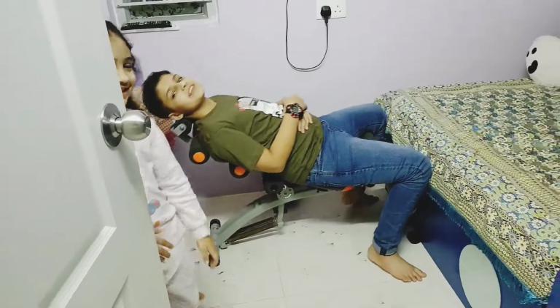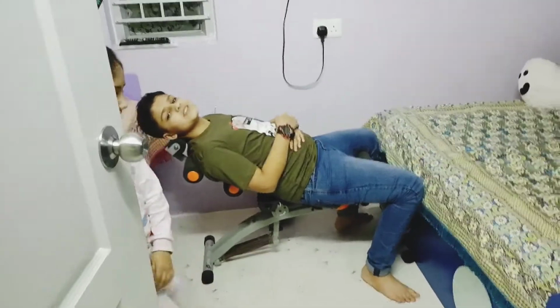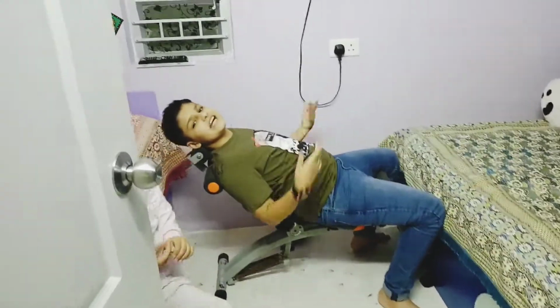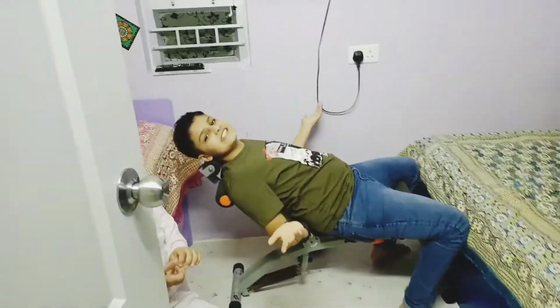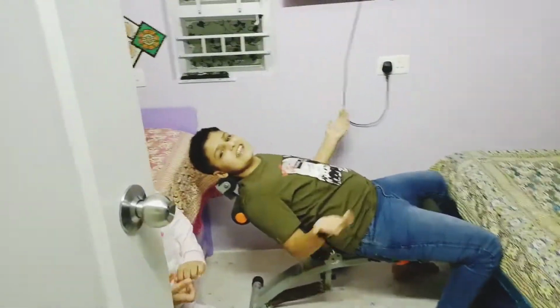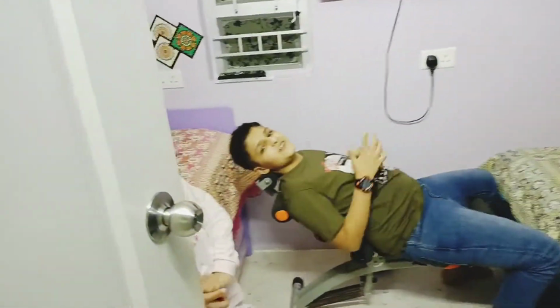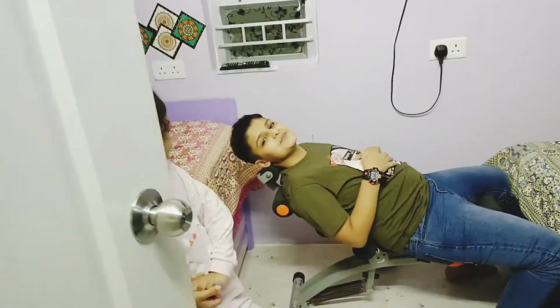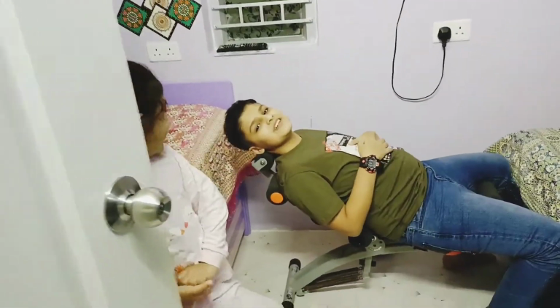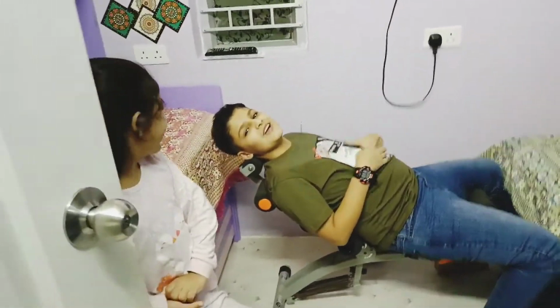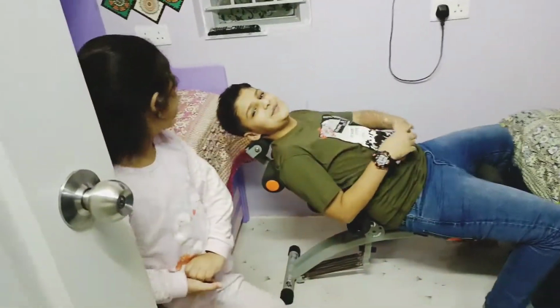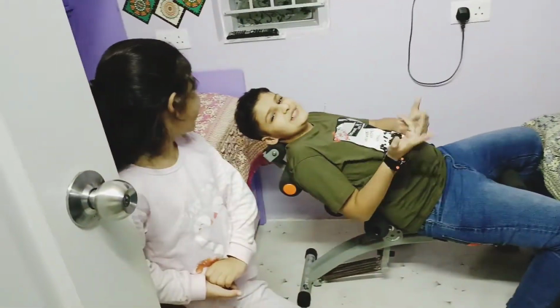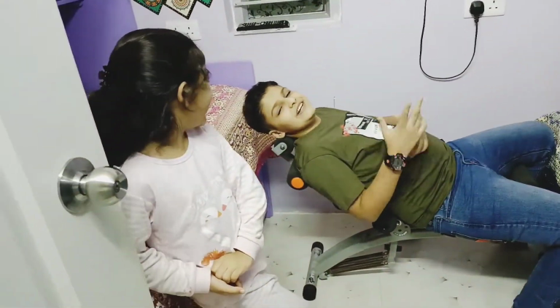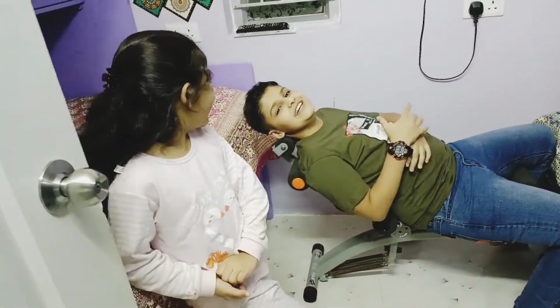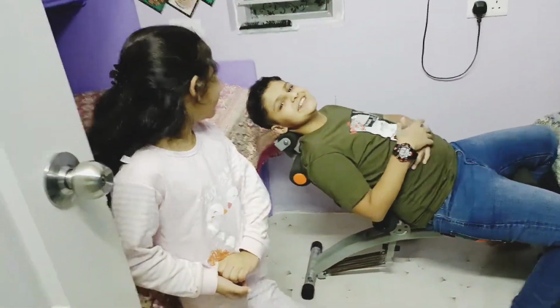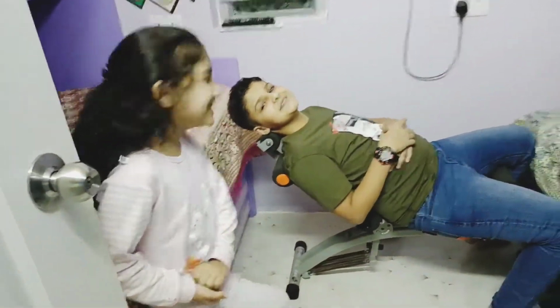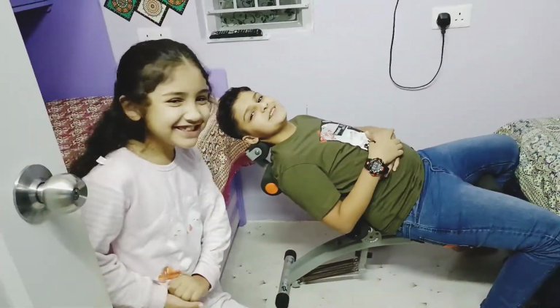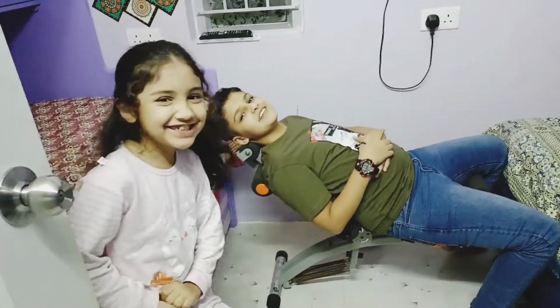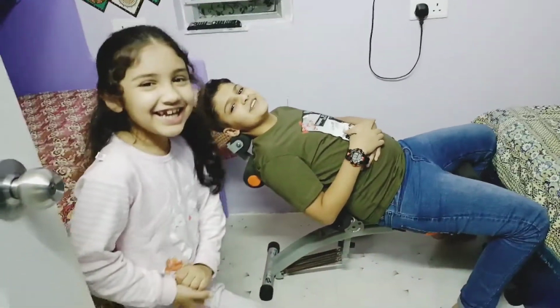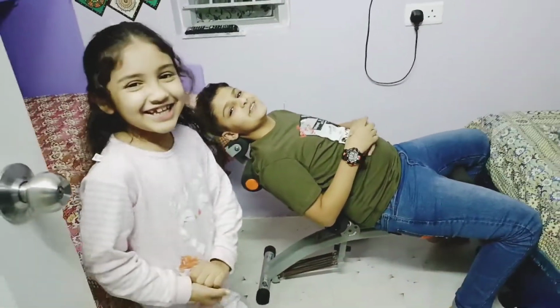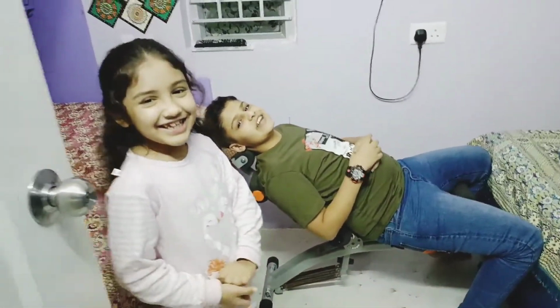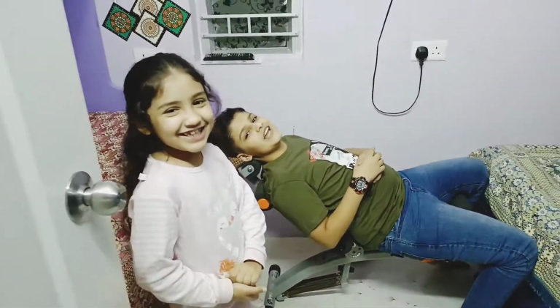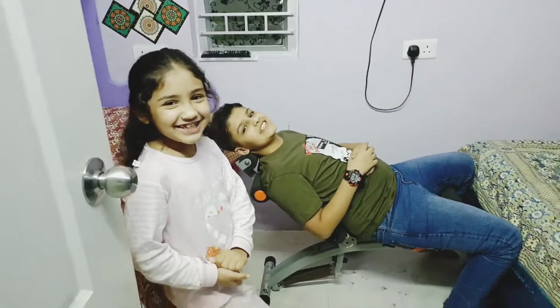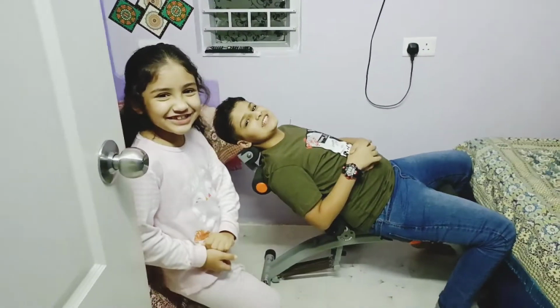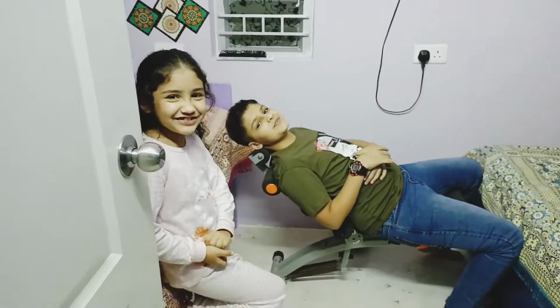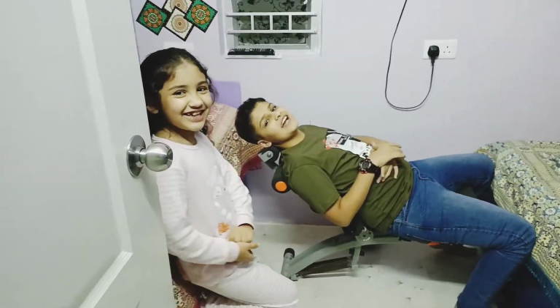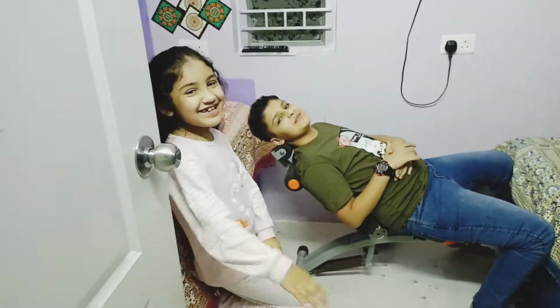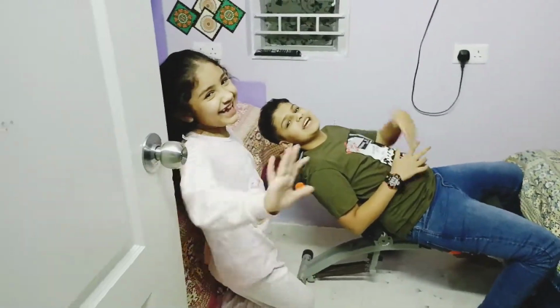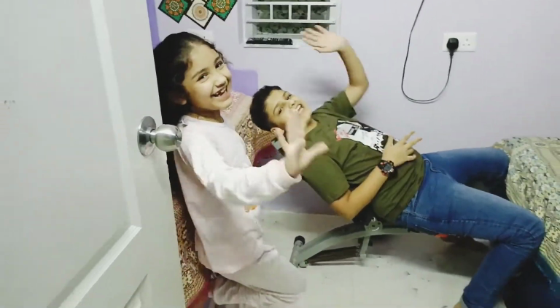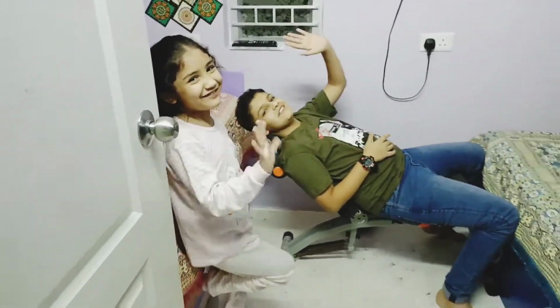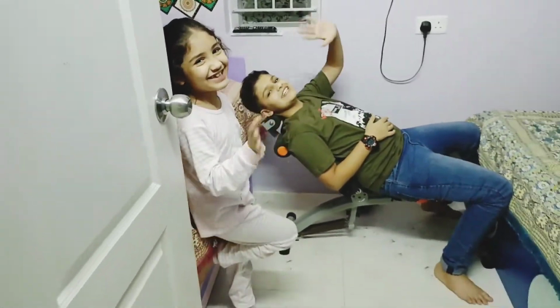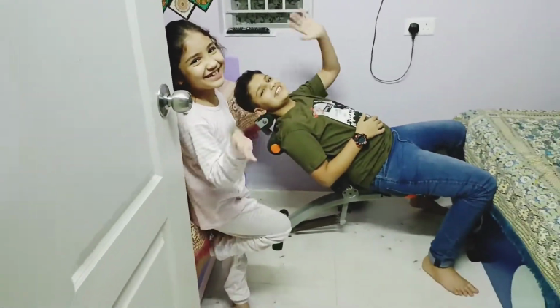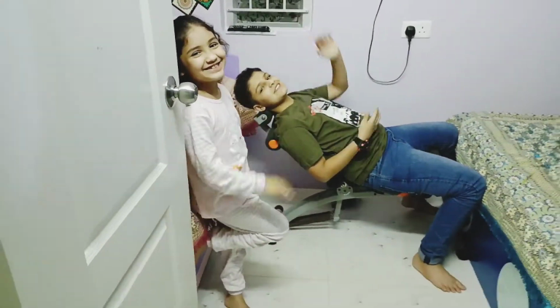So guys, this is our room. I hope you enjoyed. Don't forget to like, share, and subscribe. Bye, thank you!